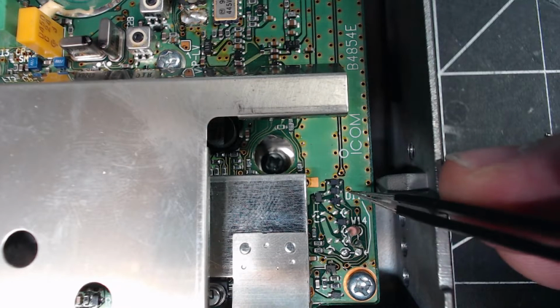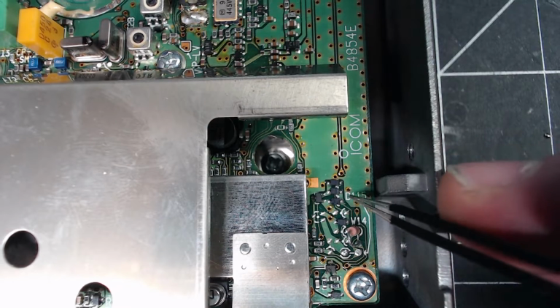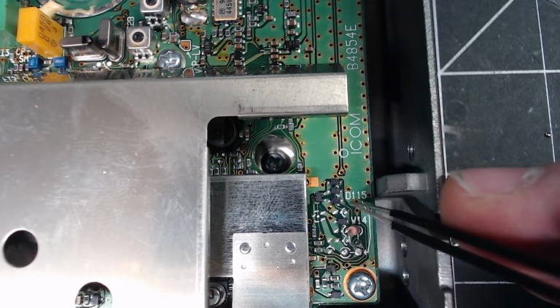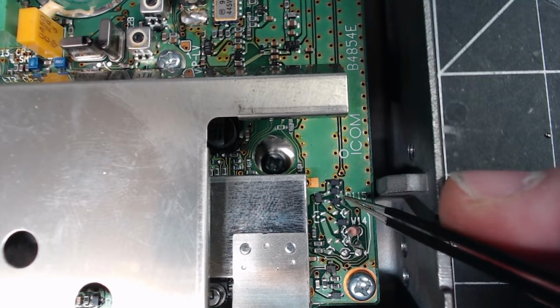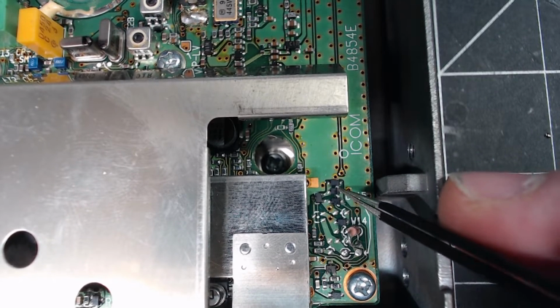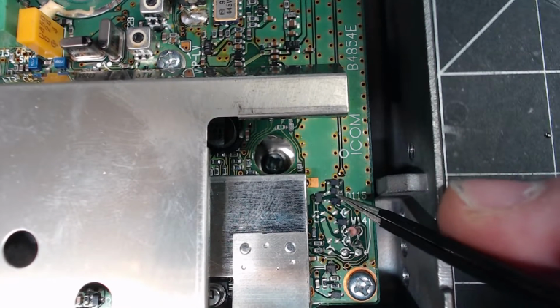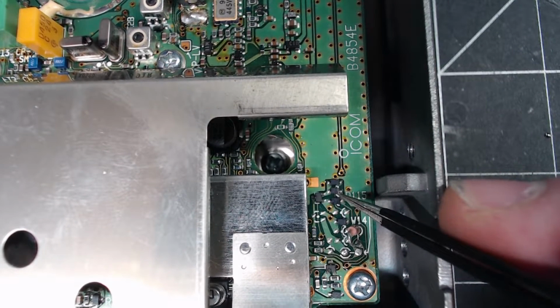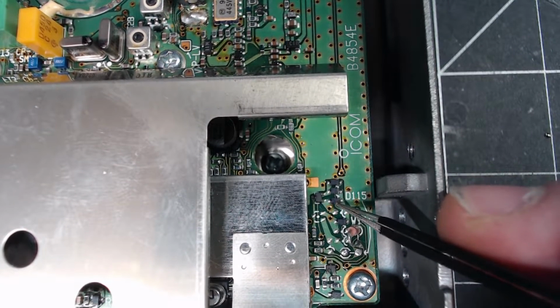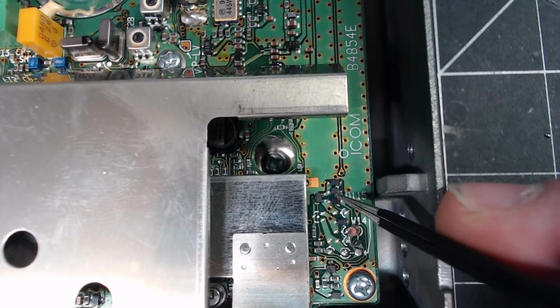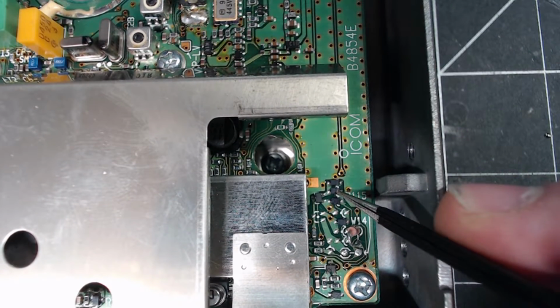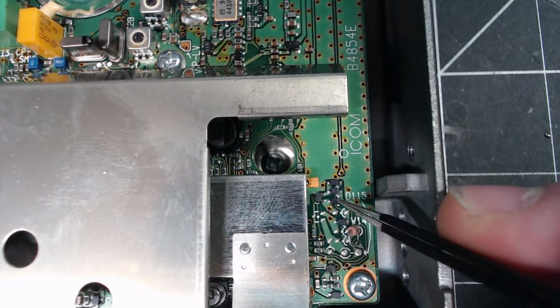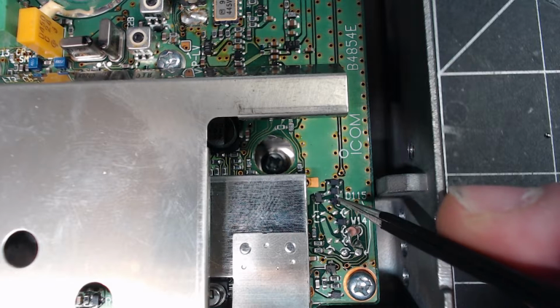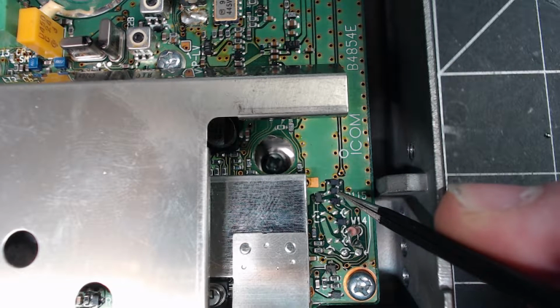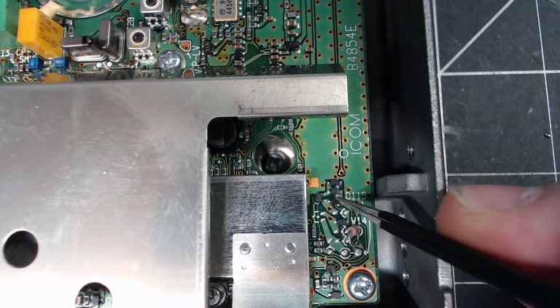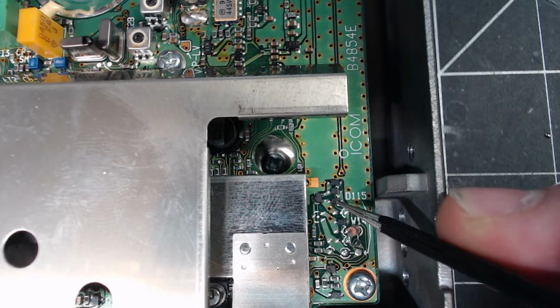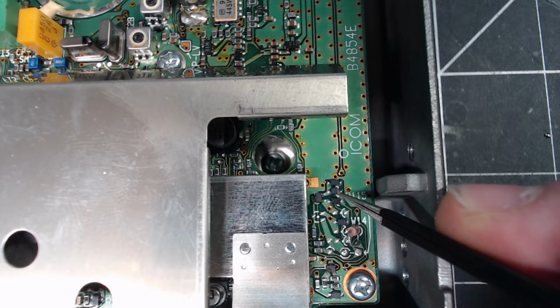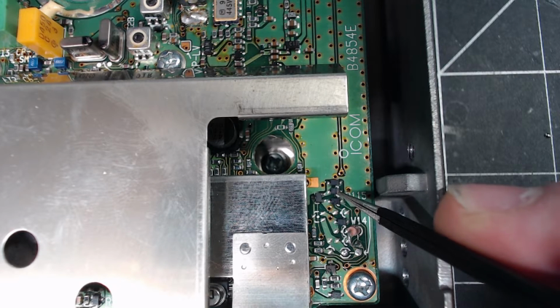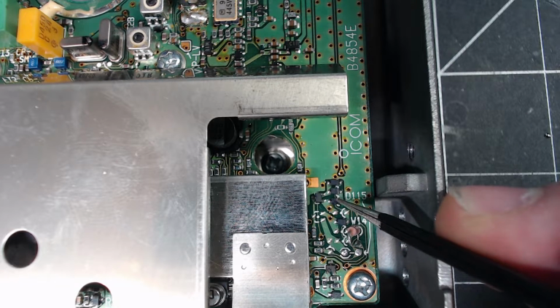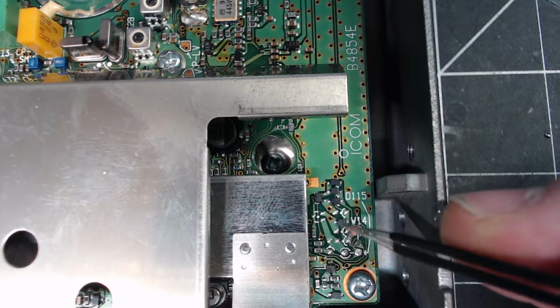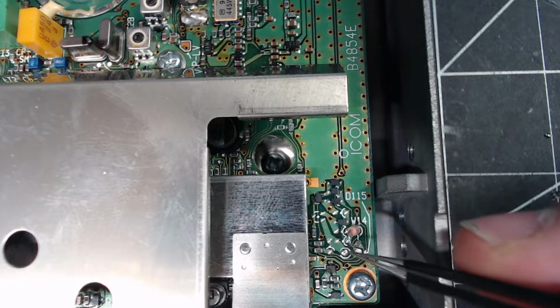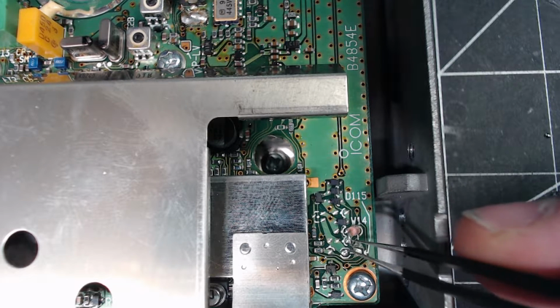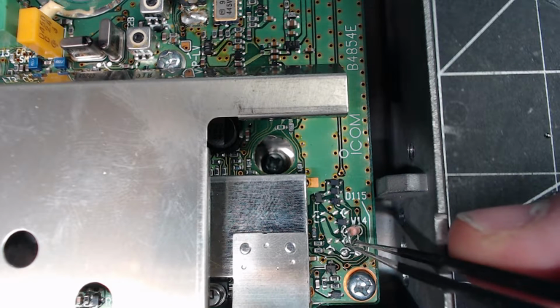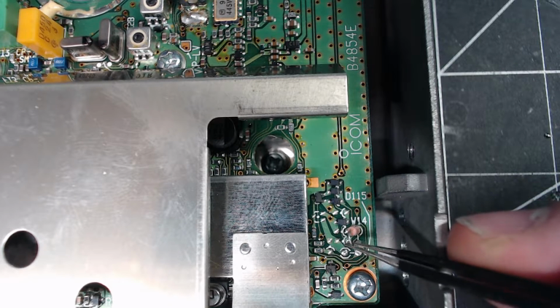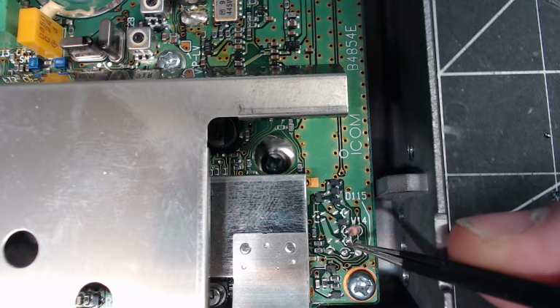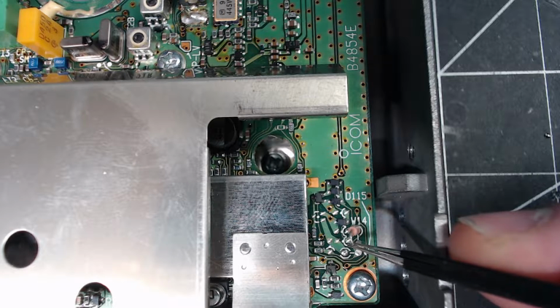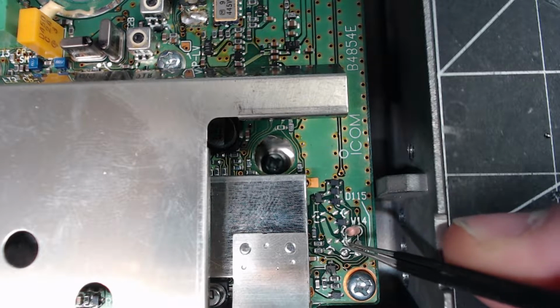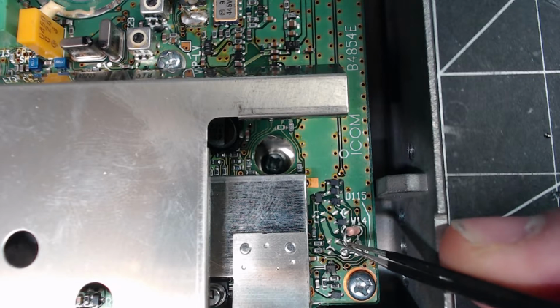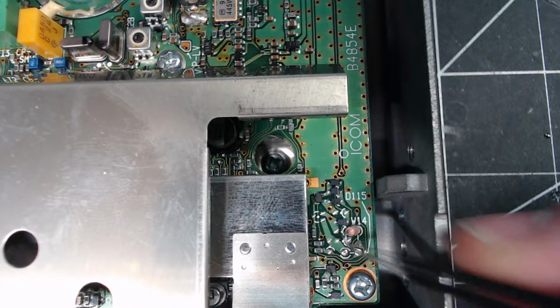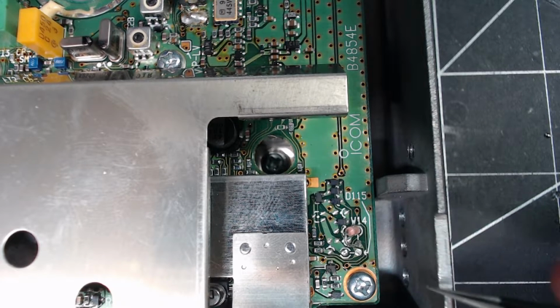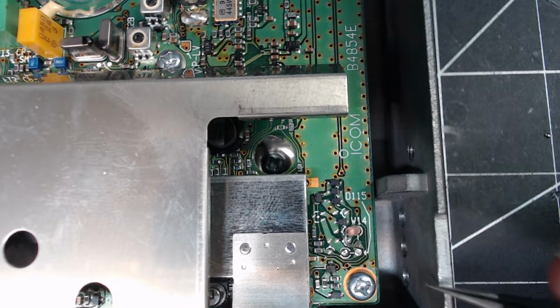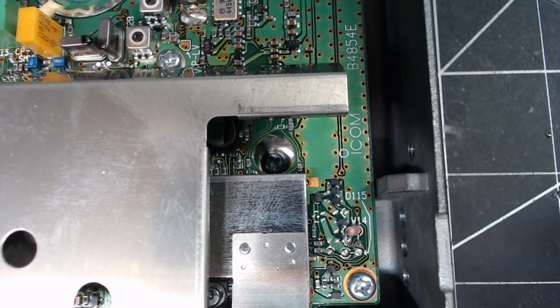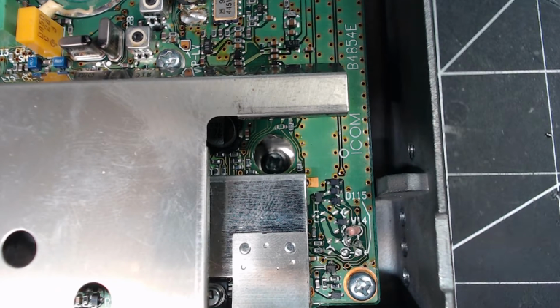You want to remove these two diodes here, and you want to cut W14.